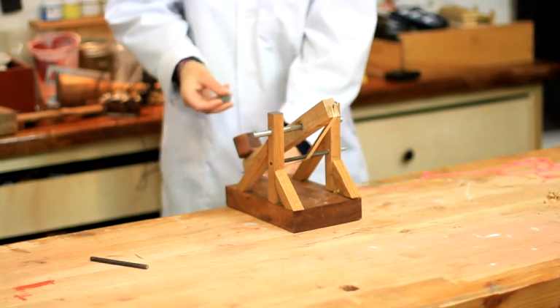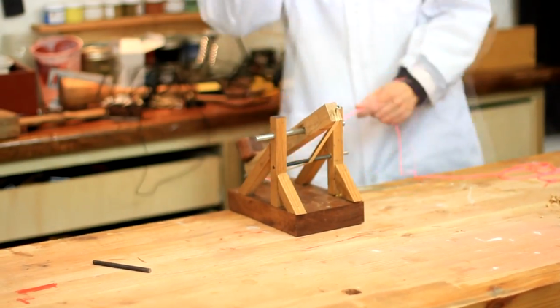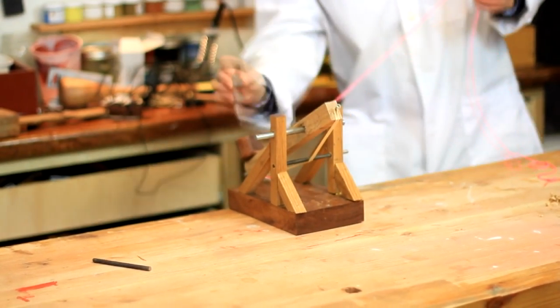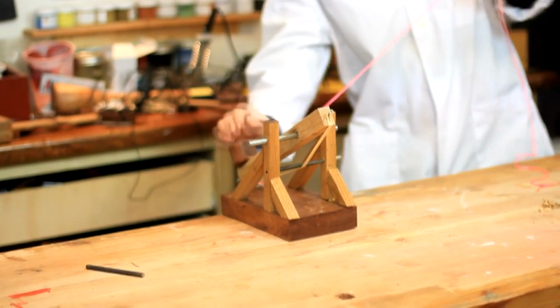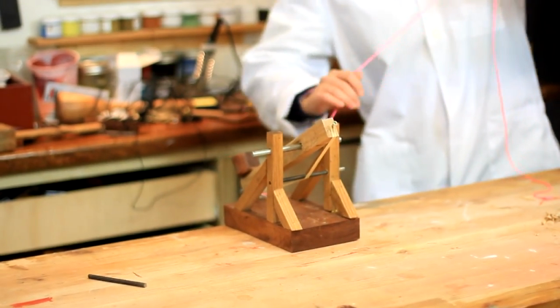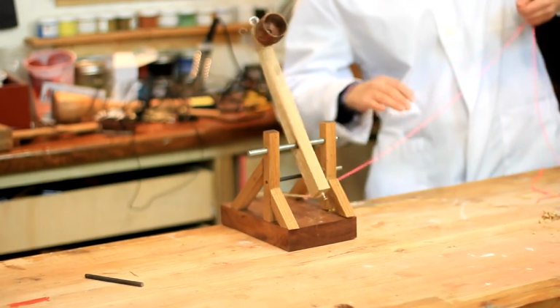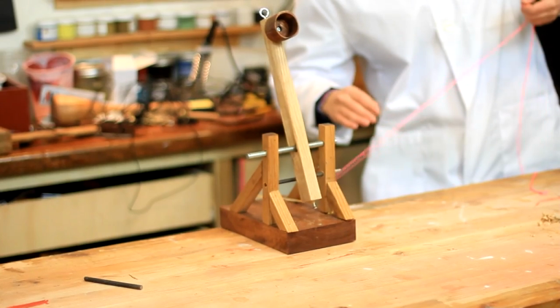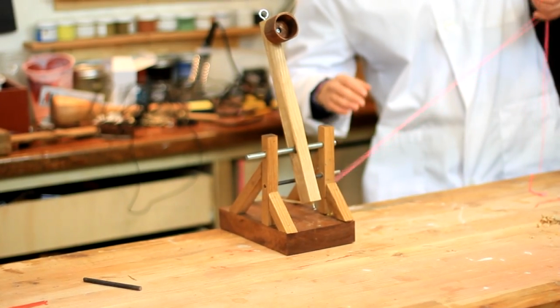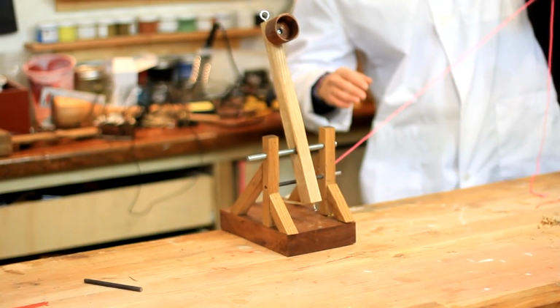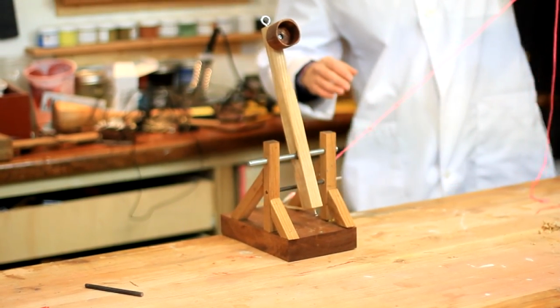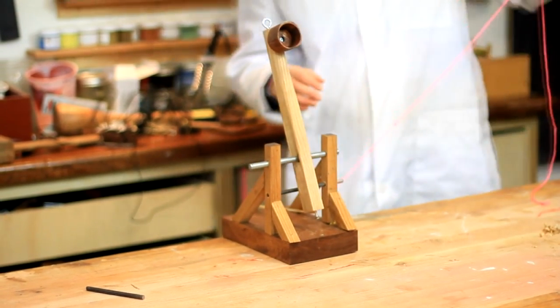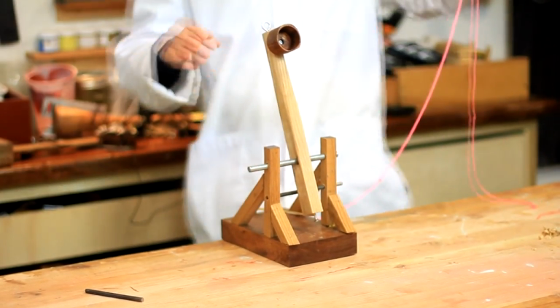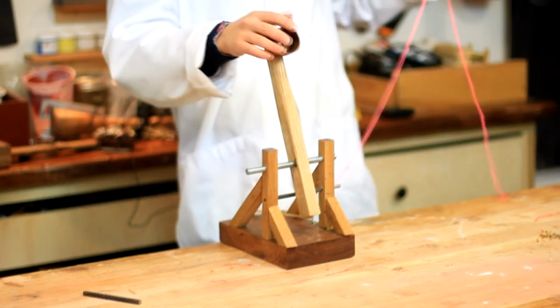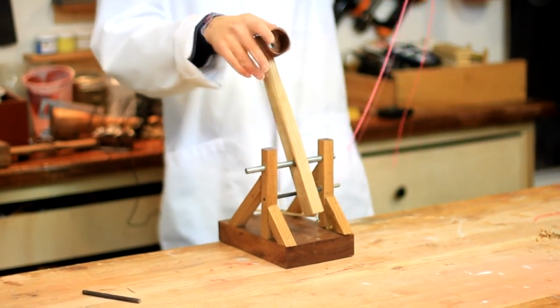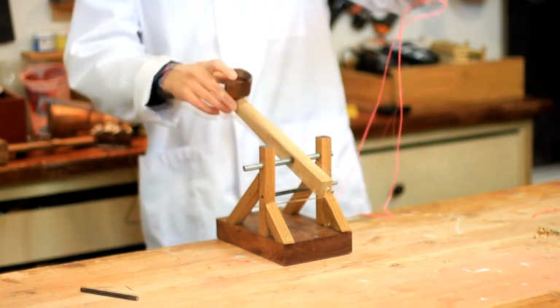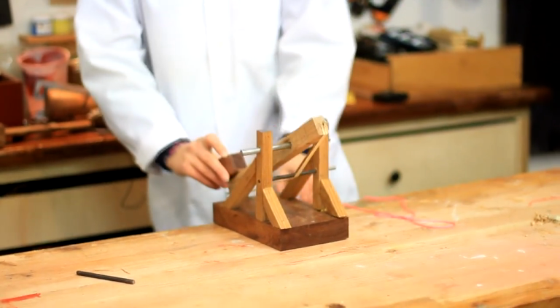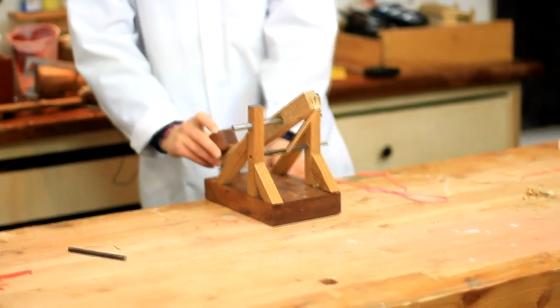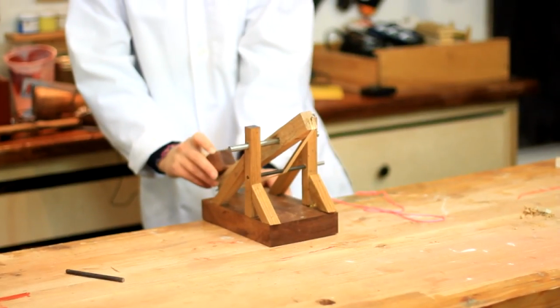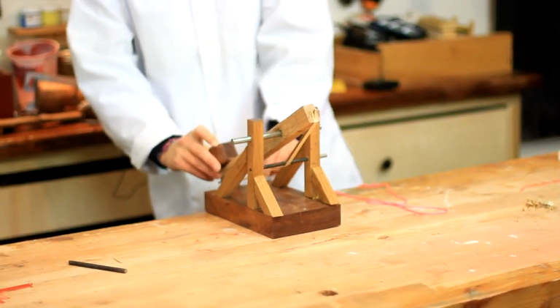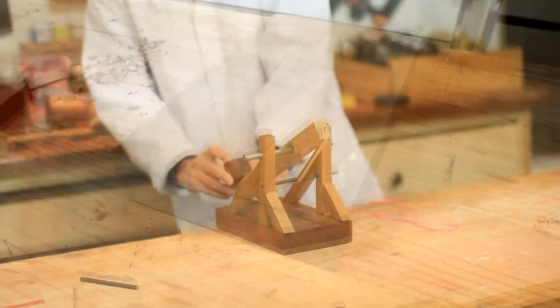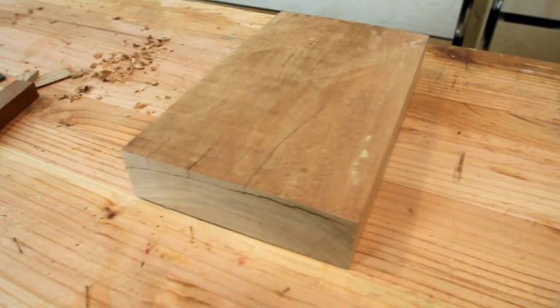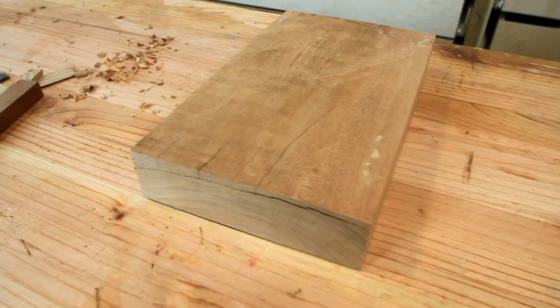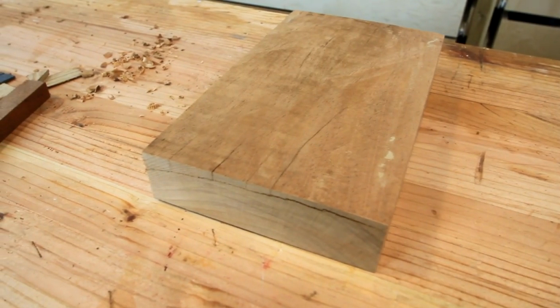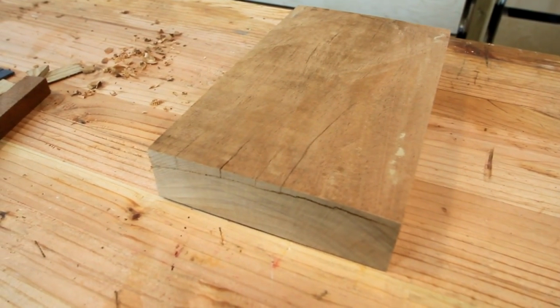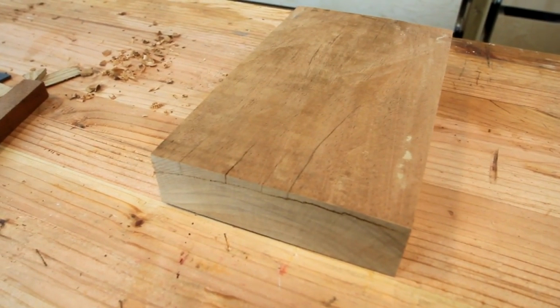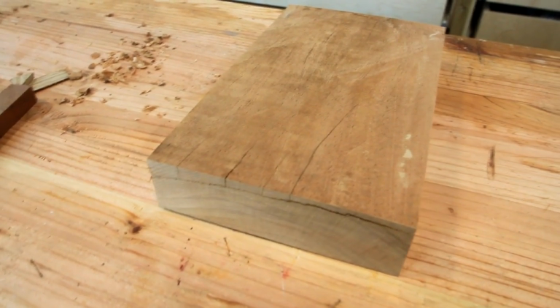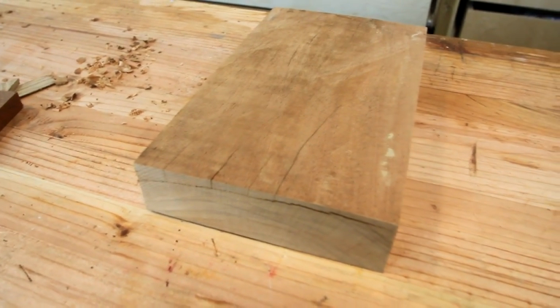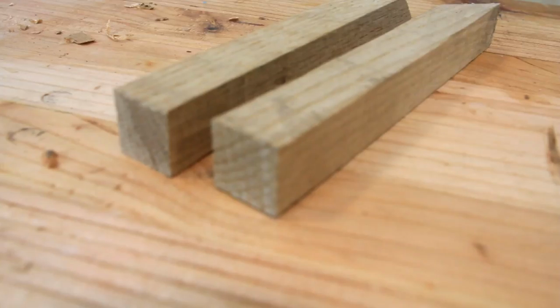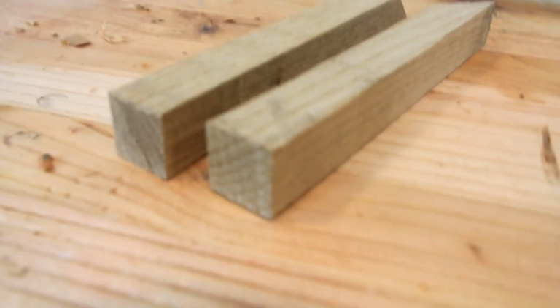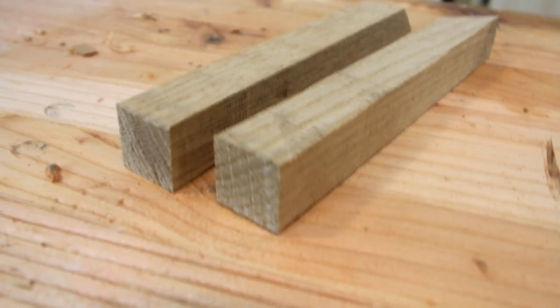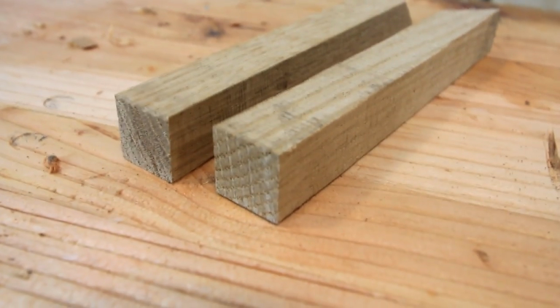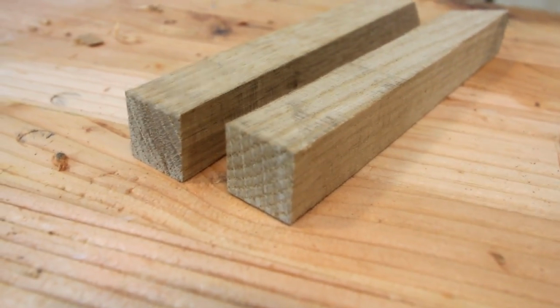For this catapult I wanted it to be really nice looking with dark wood and I wanted it to be strong. So I decided to go with mahogany for the base and I picked a pretty thick piece because I wanted it to be substantial. For the posts I used oak.